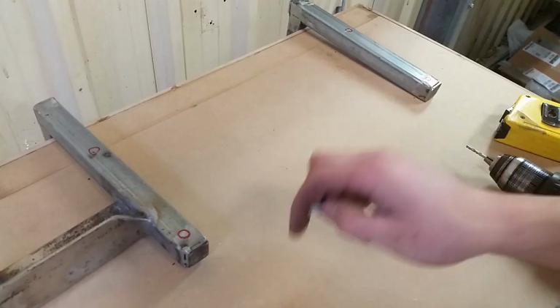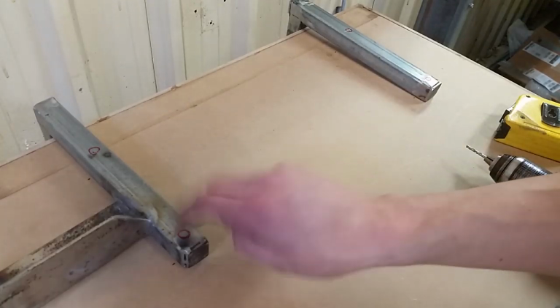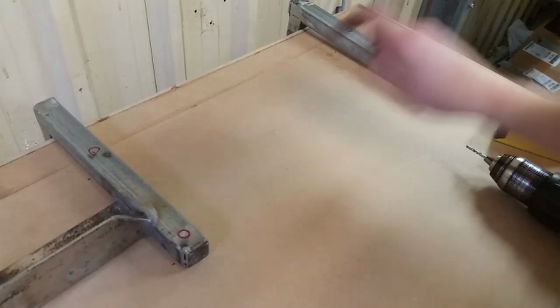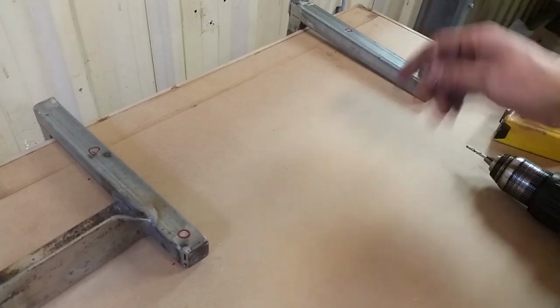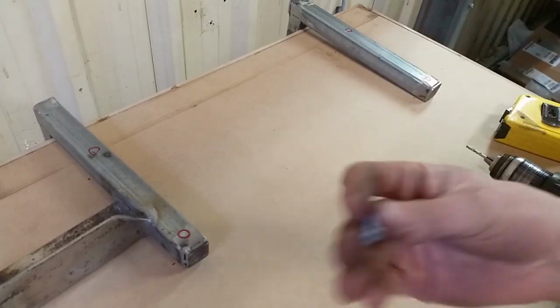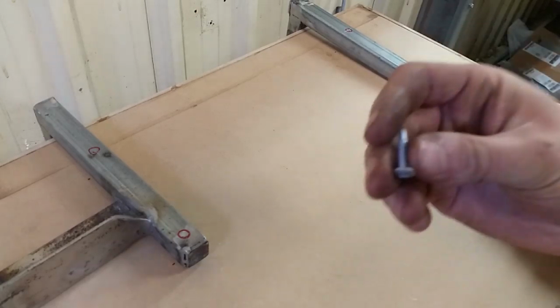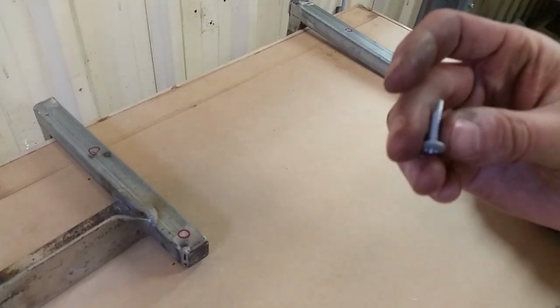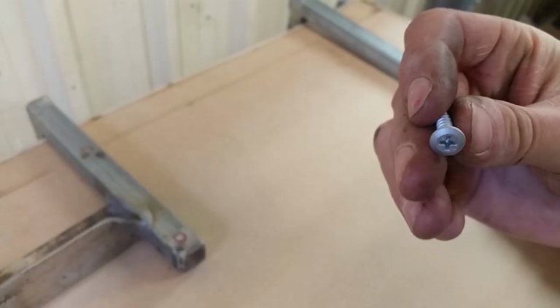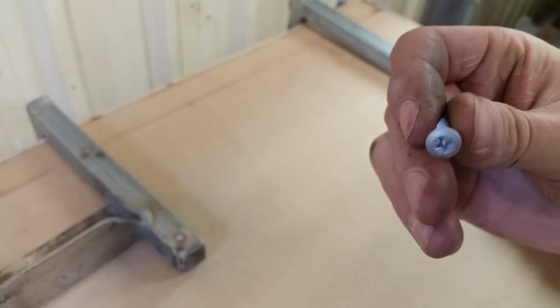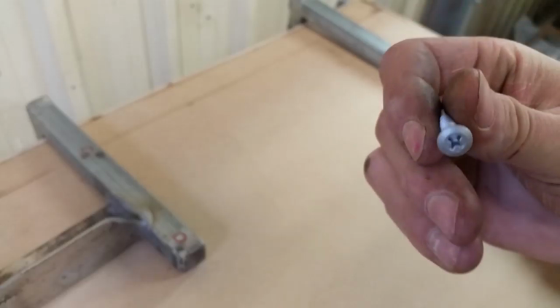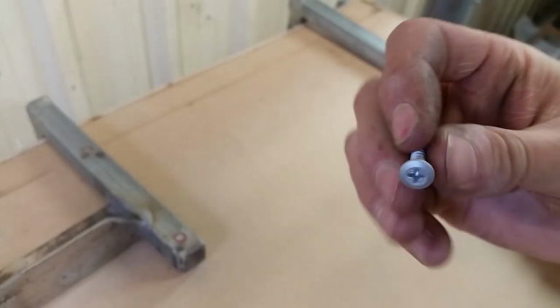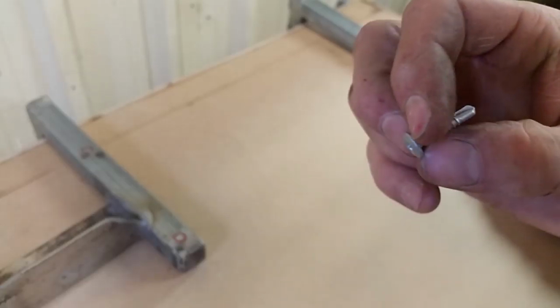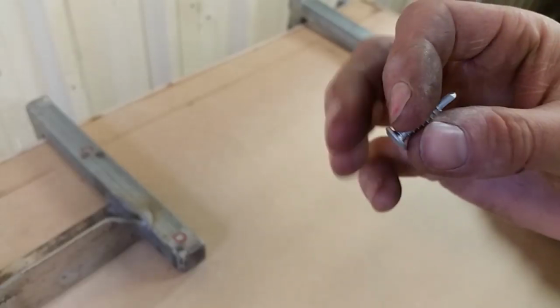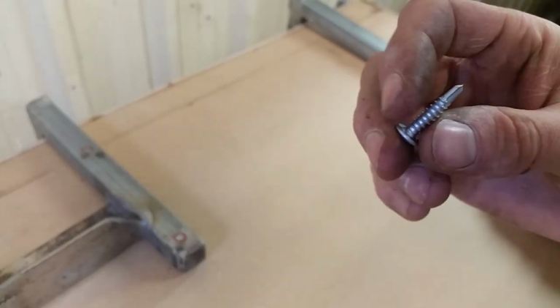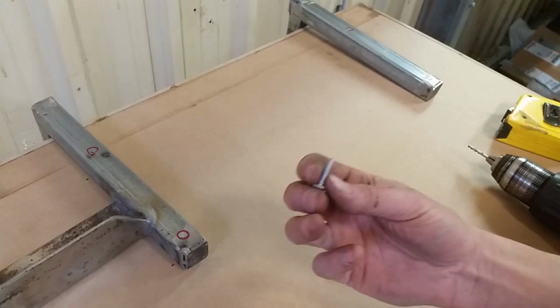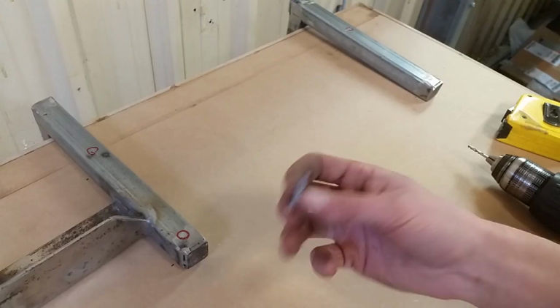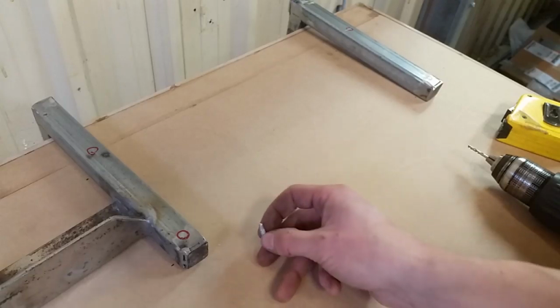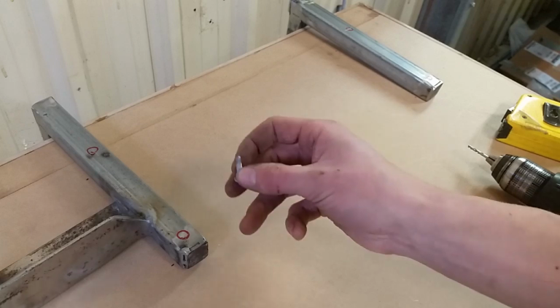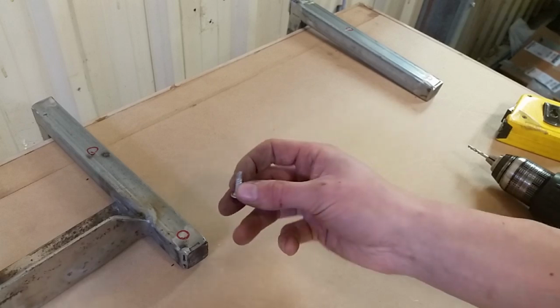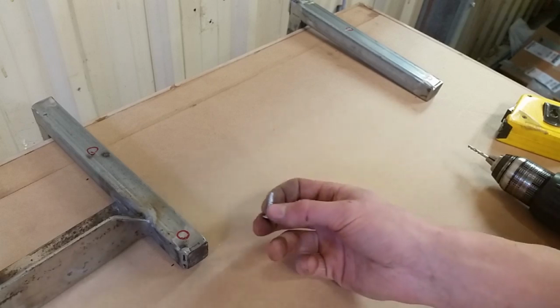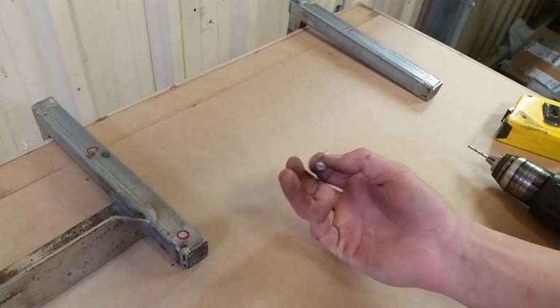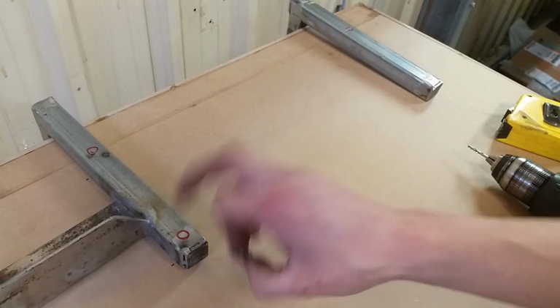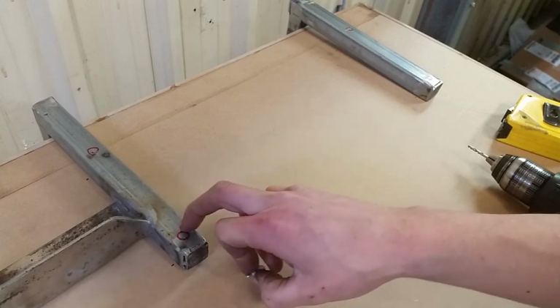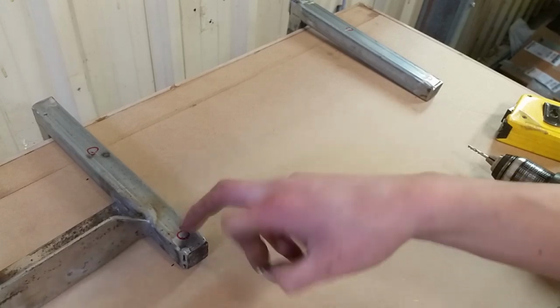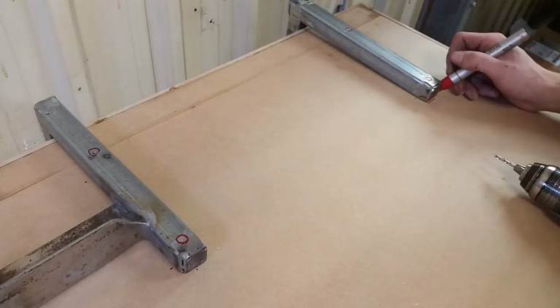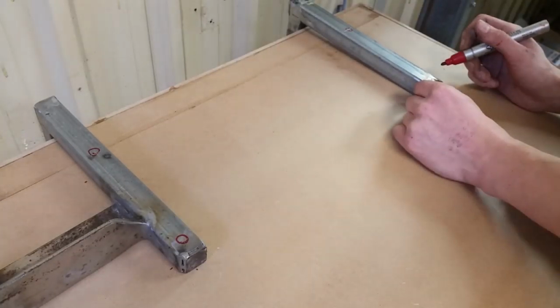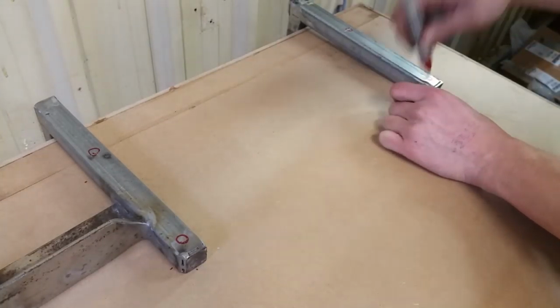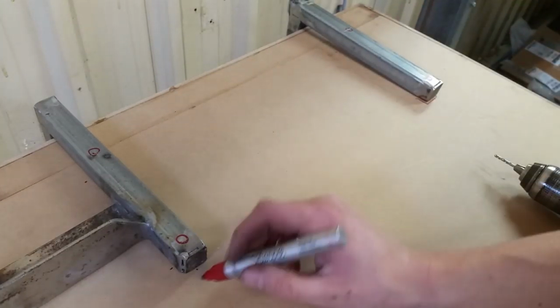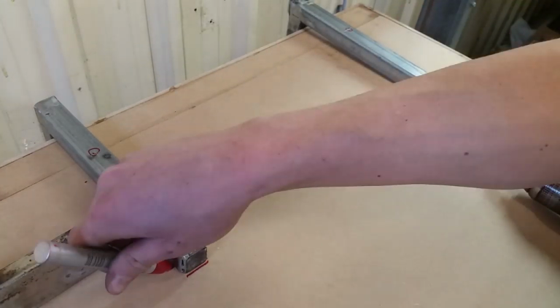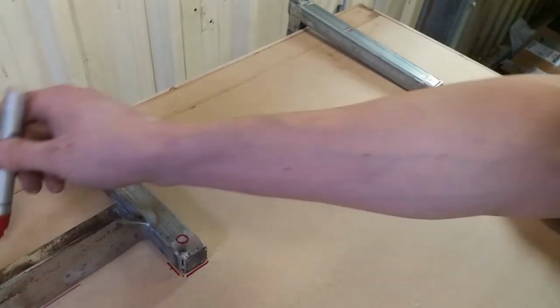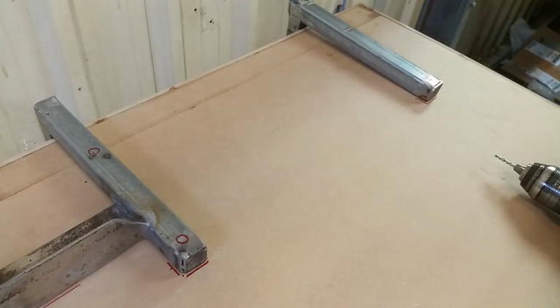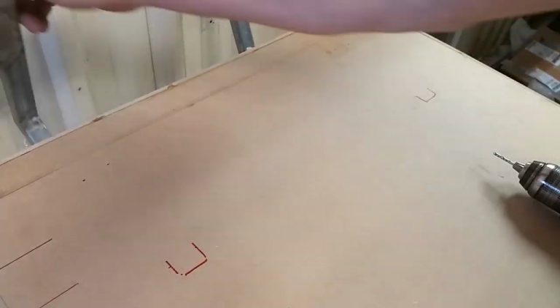To secure these I'm going to use button head metal screws. I'm going to screw these from underneath, so we're holding in steel instead of MDF, because the steel is stronger.